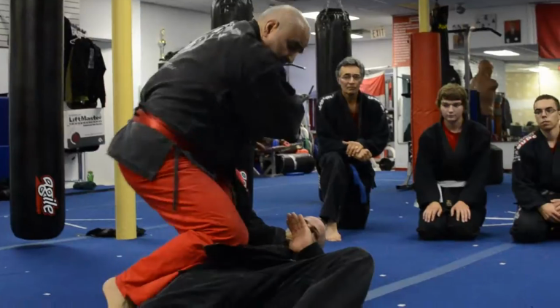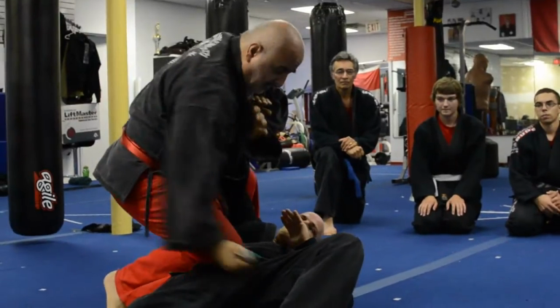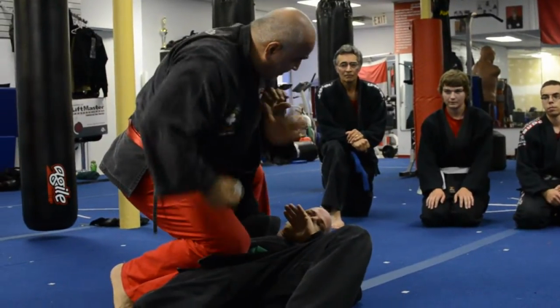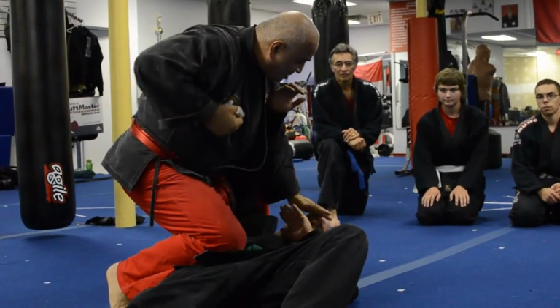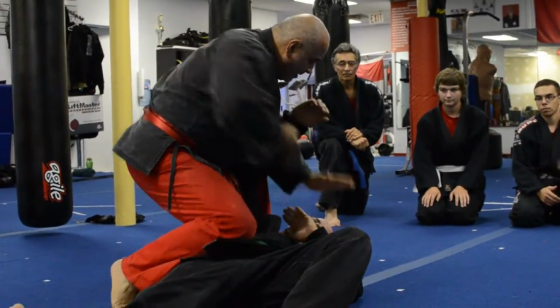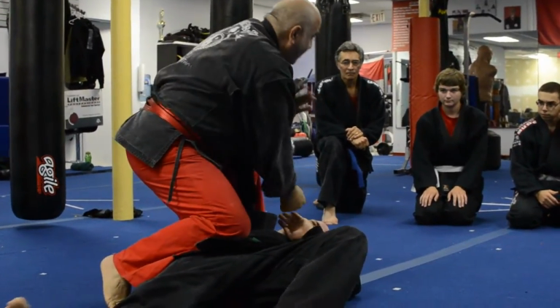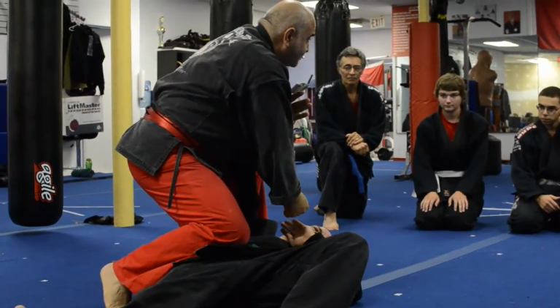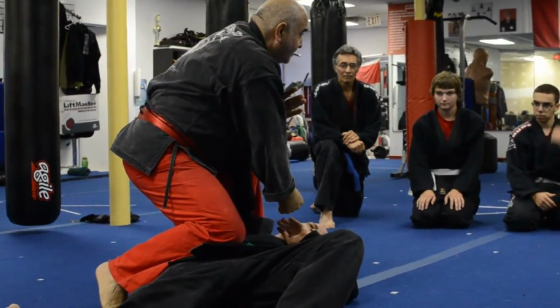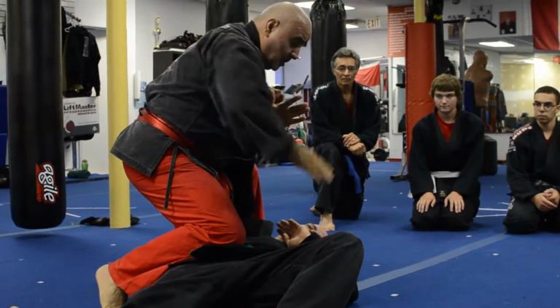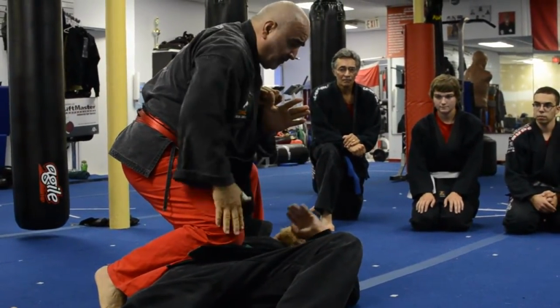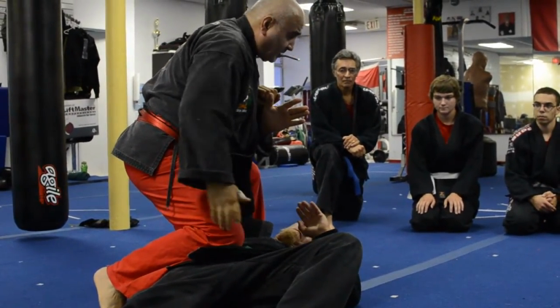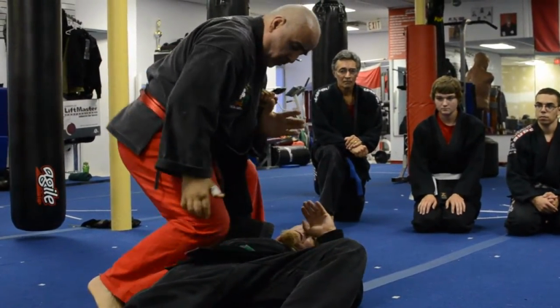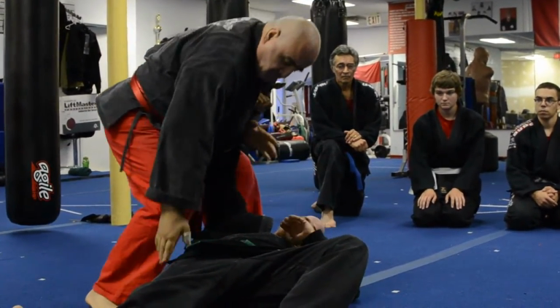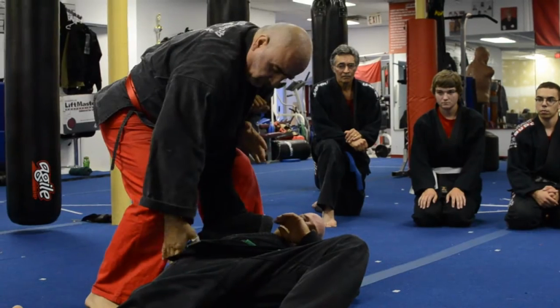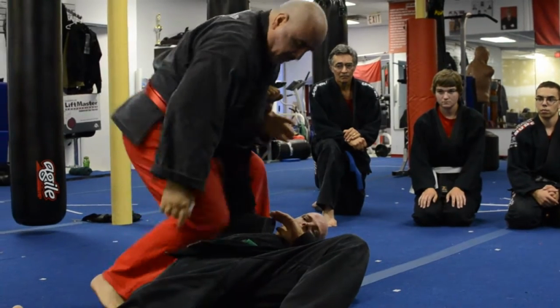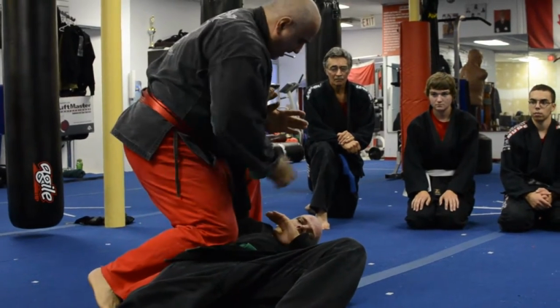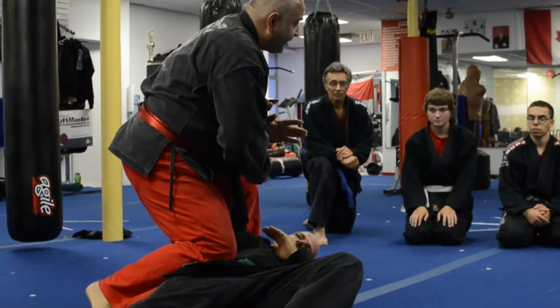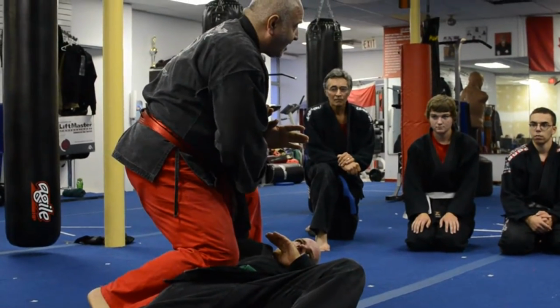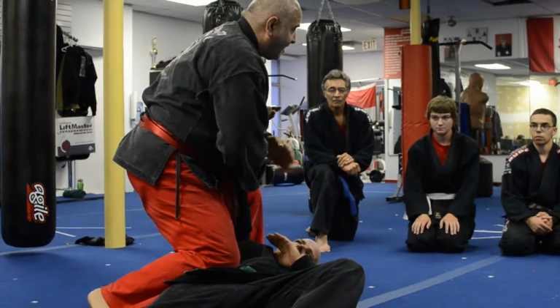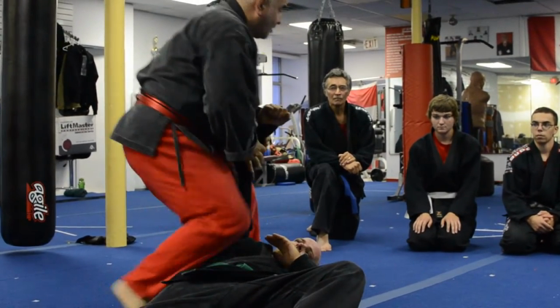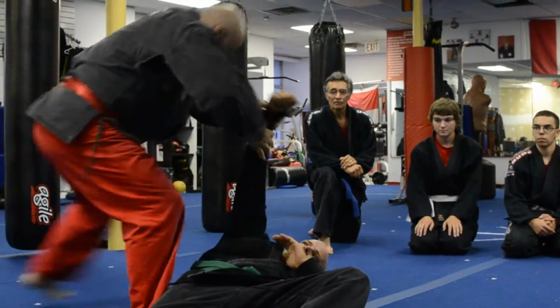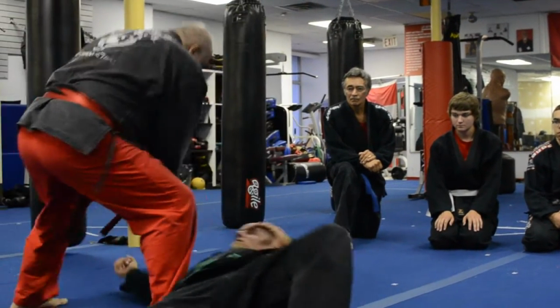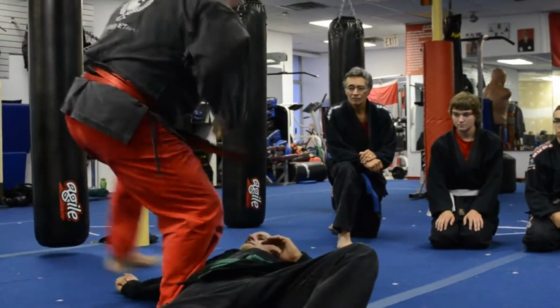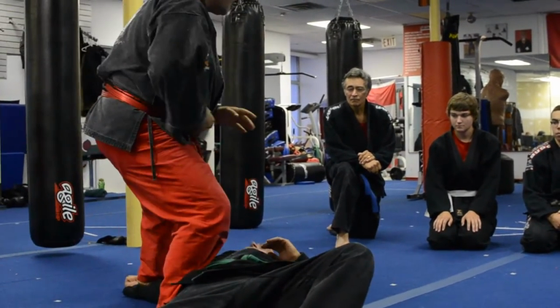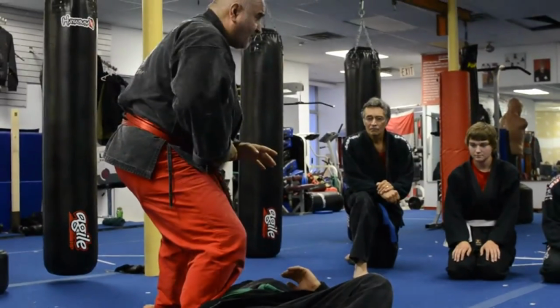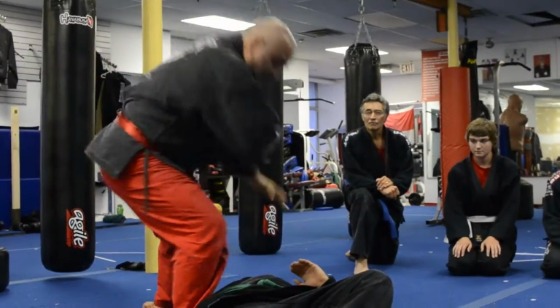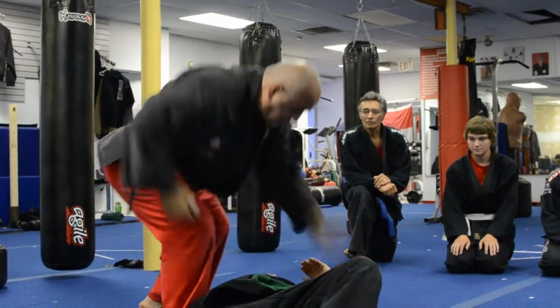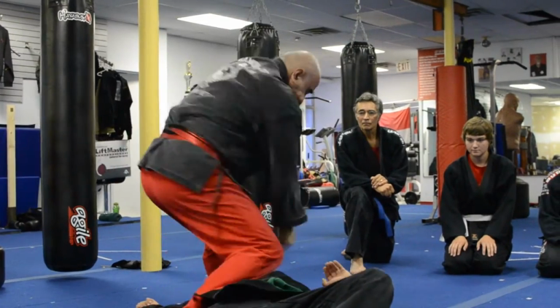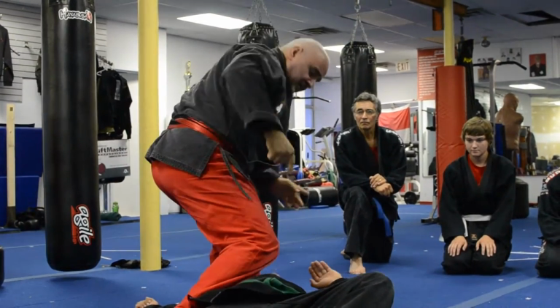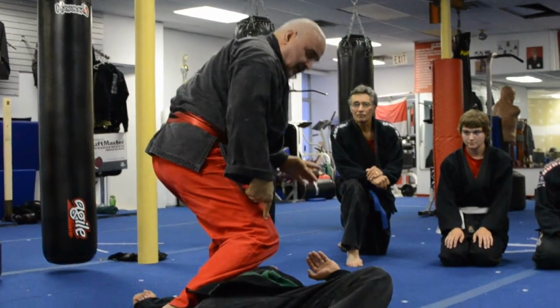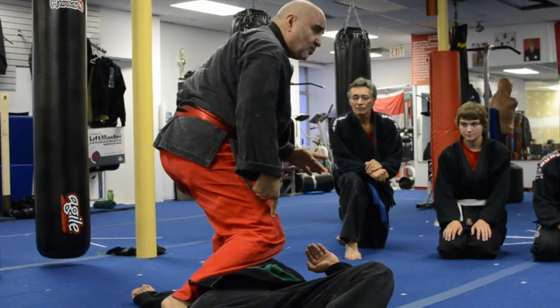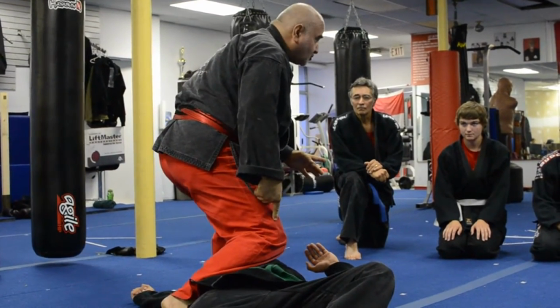Hit, top punts. Your foot always controls the side of the body. If you have the hand here, smash it down, step on it. Hit, hit, hit. And with your knee control.